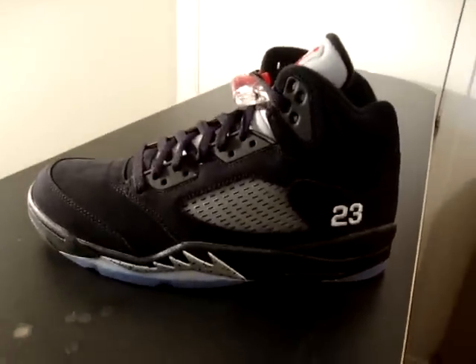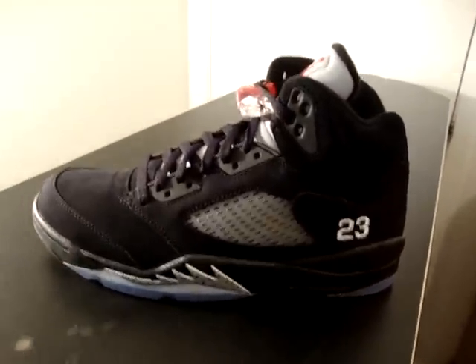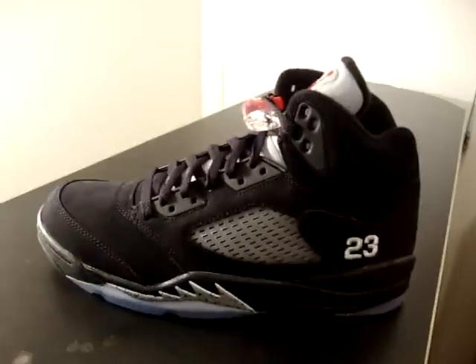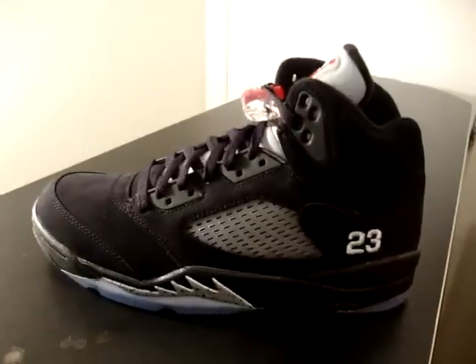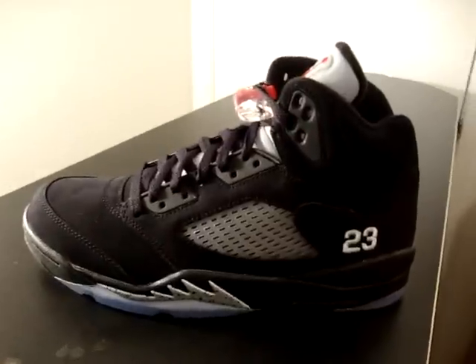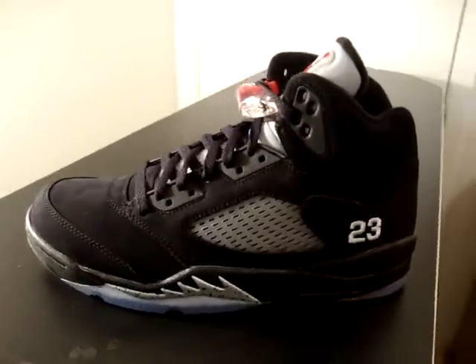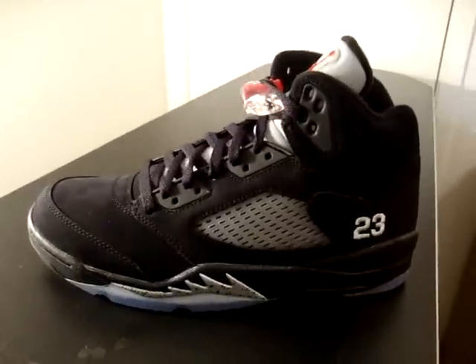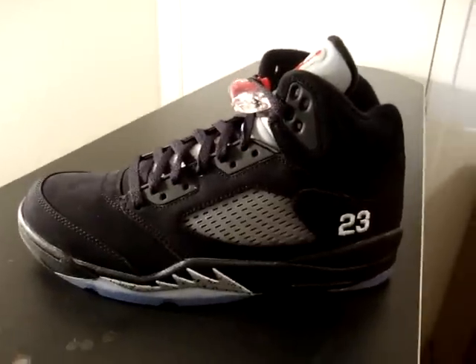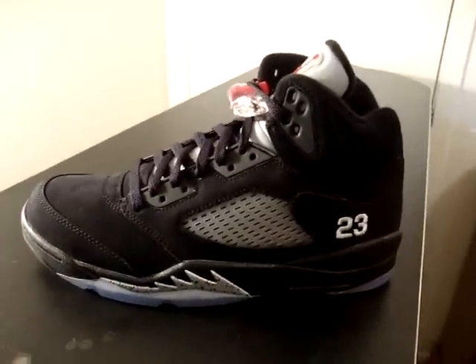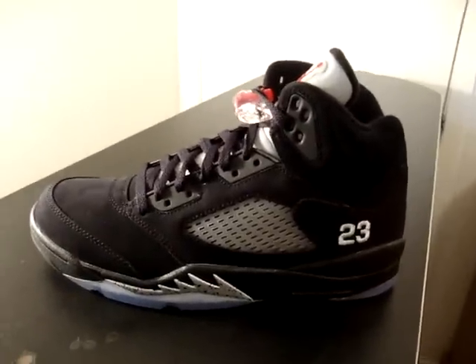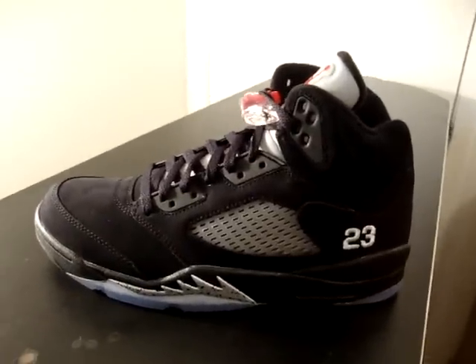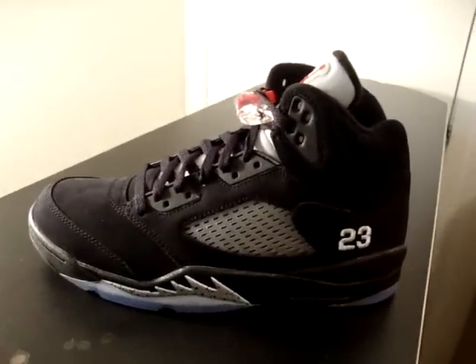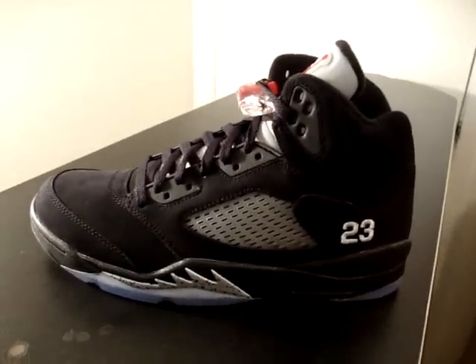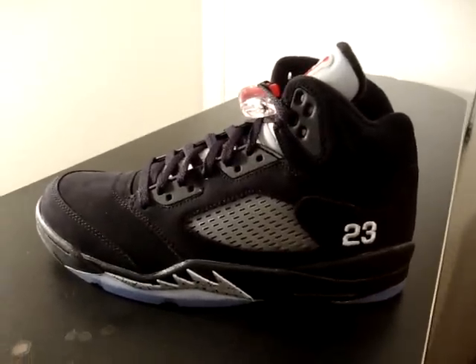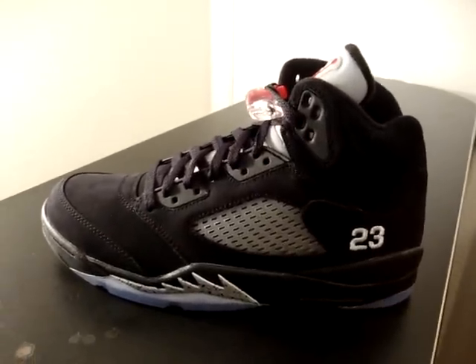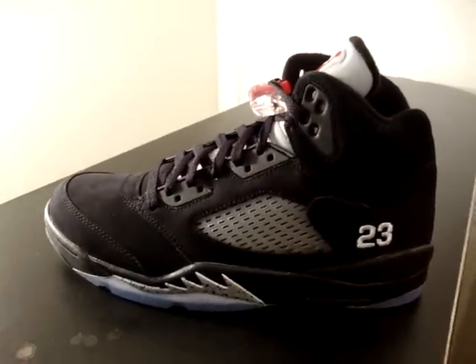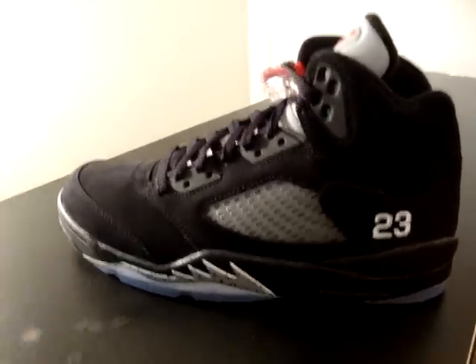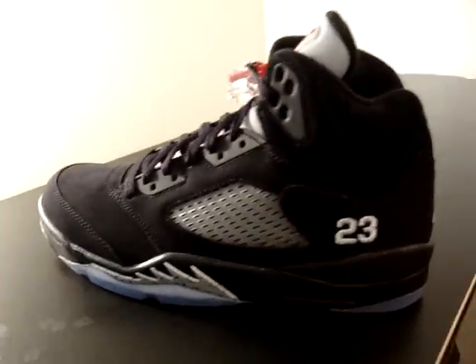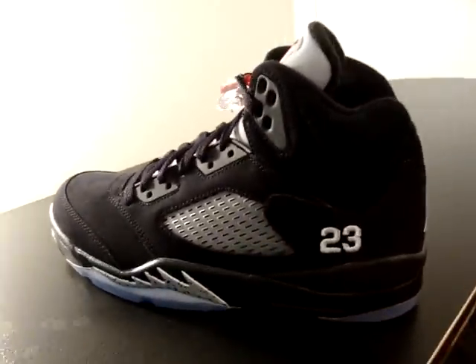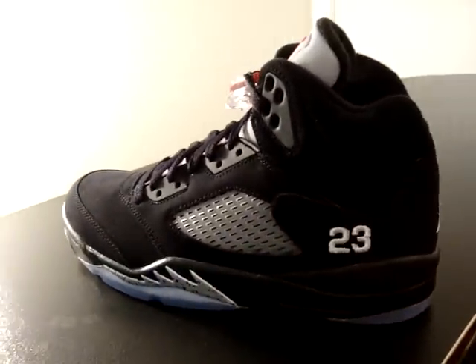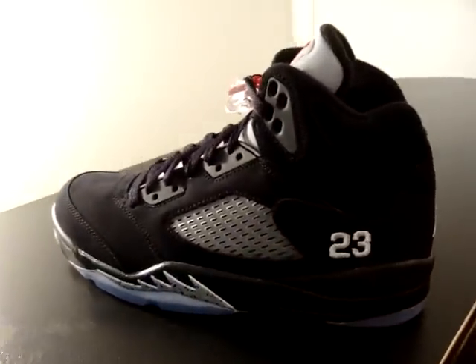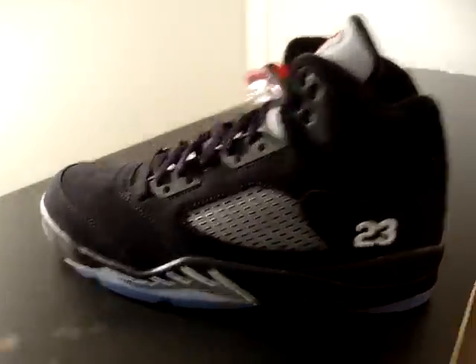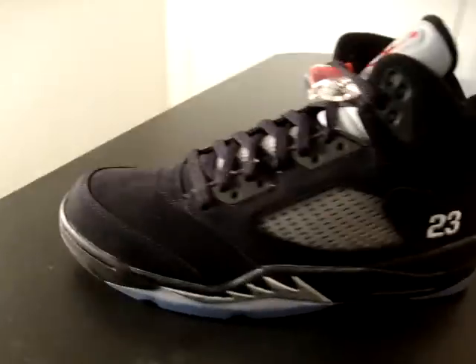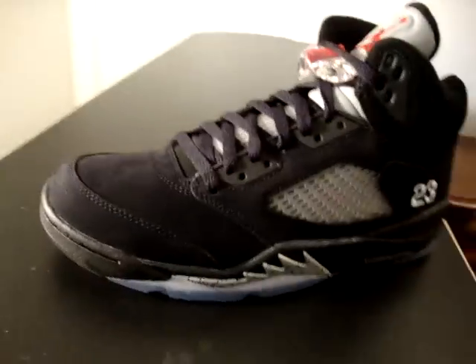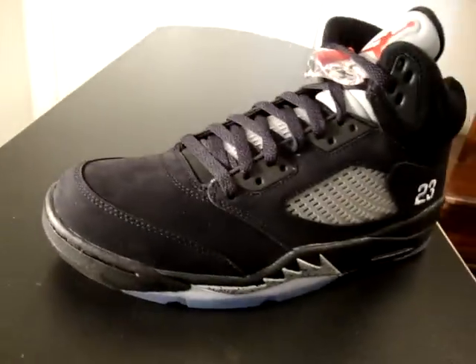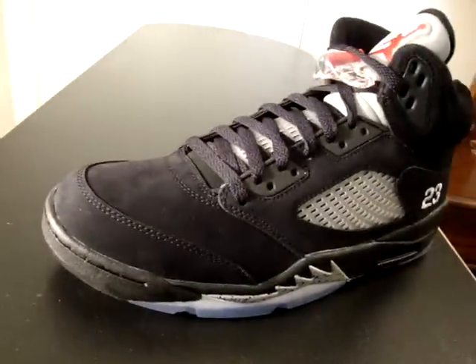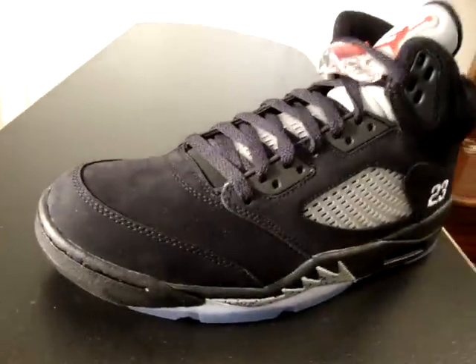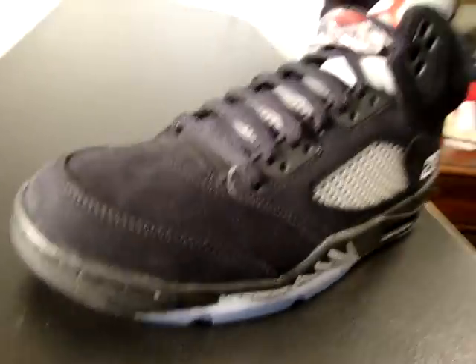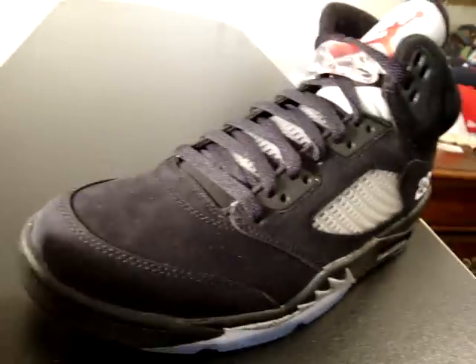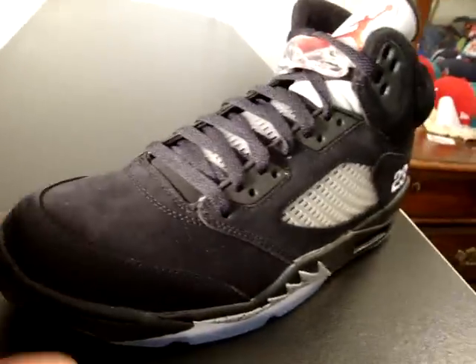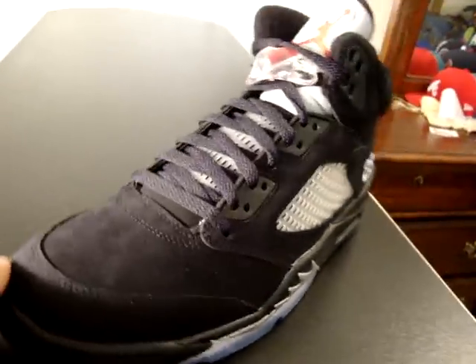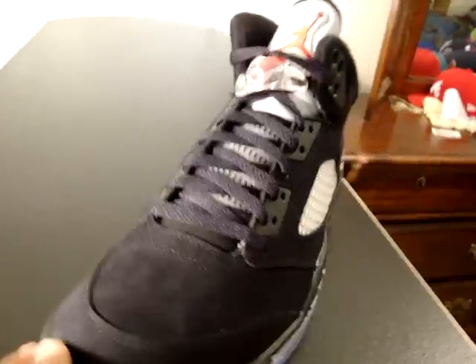What we got here — we got a fourth release of the Air Jordan 5 Metallic in the OG colorway. Let me give you a quick all-around view real quick.